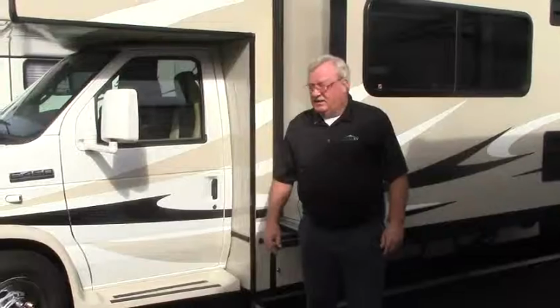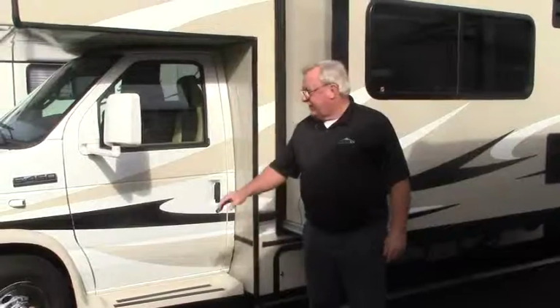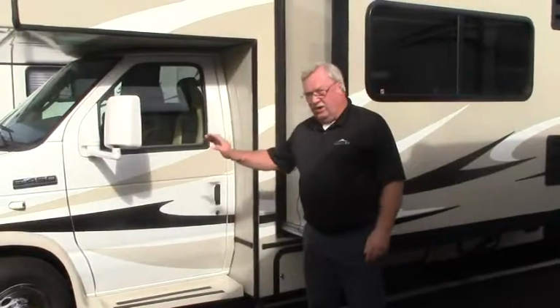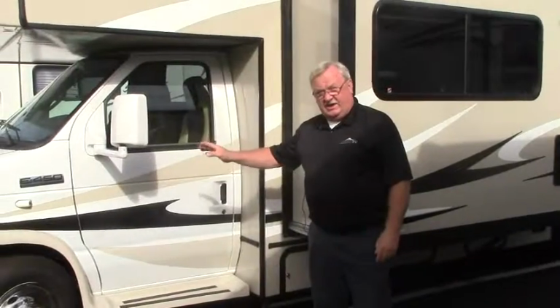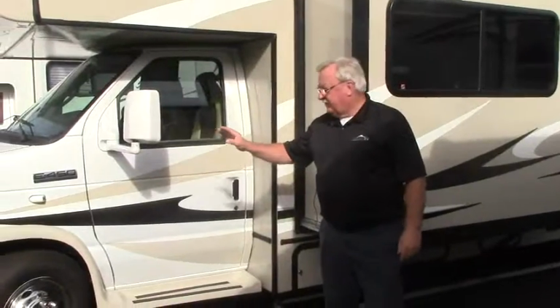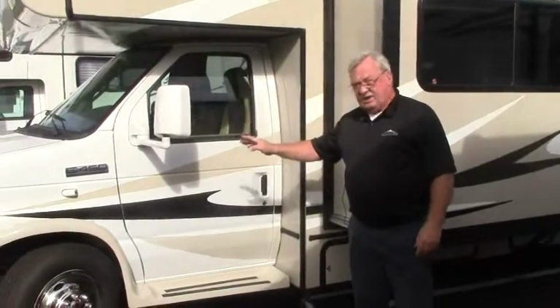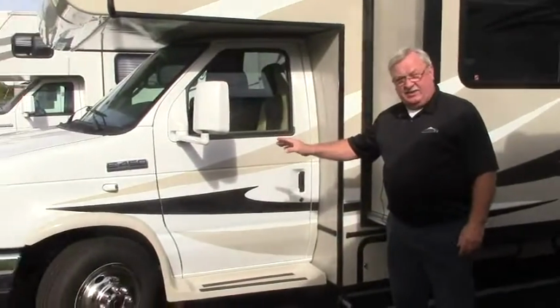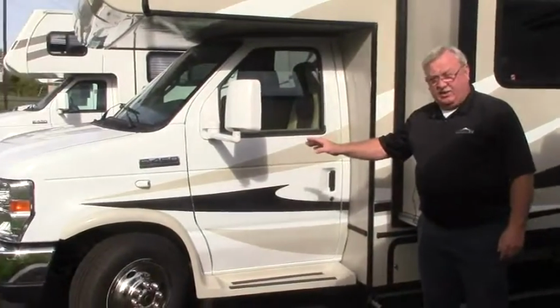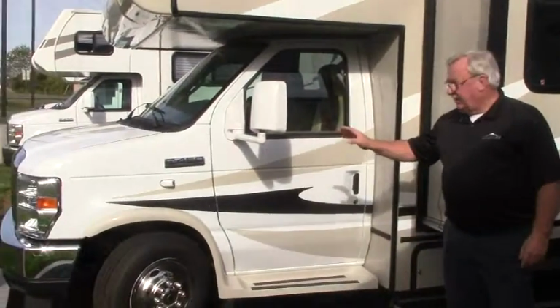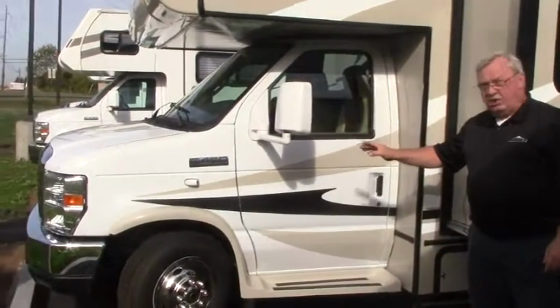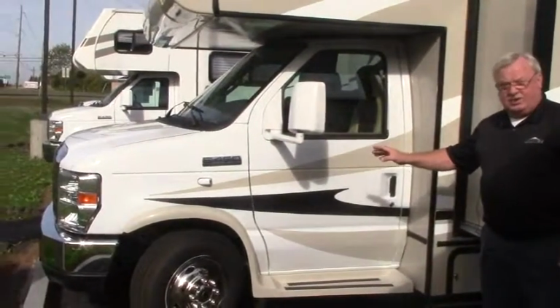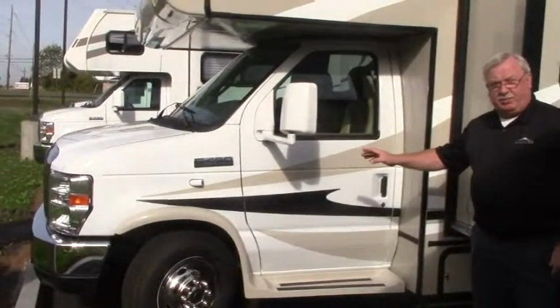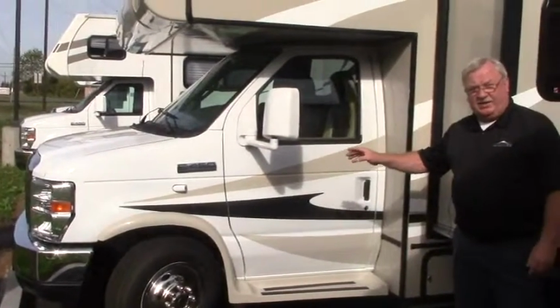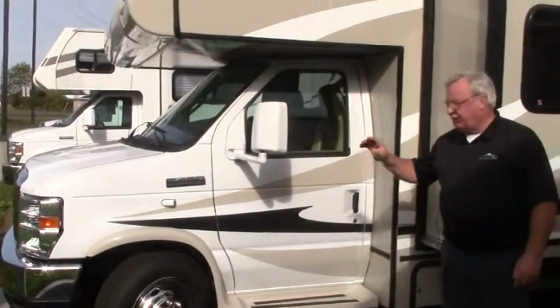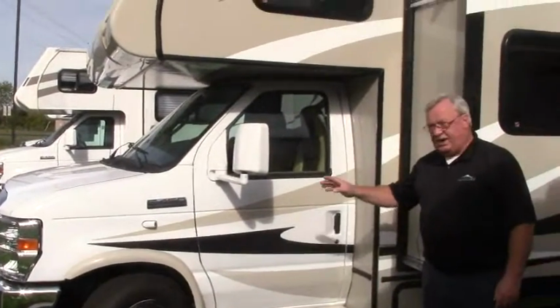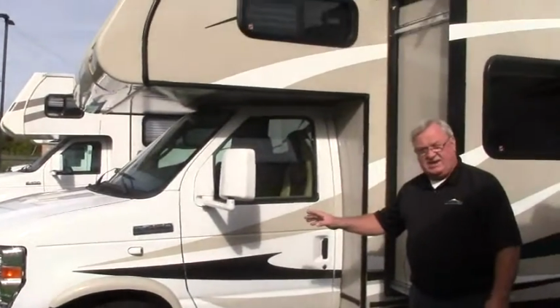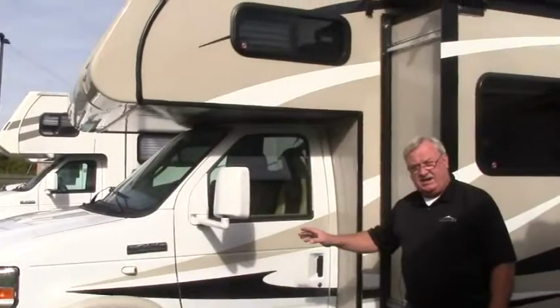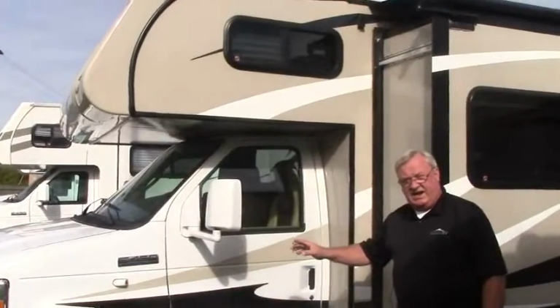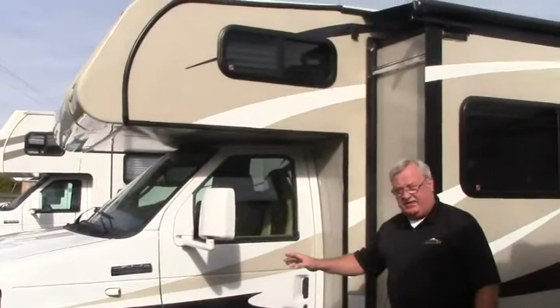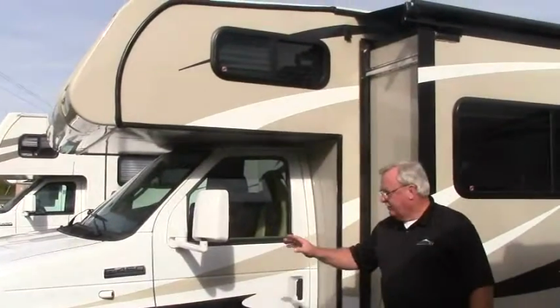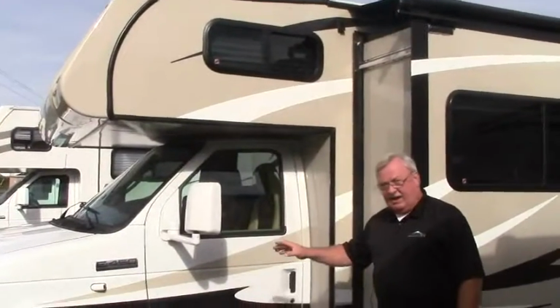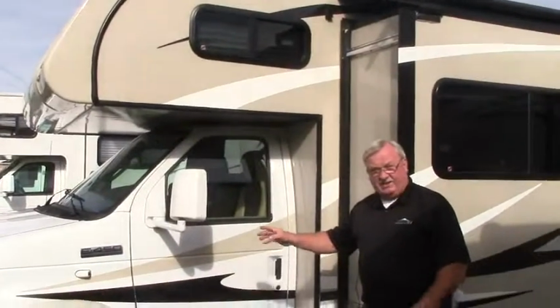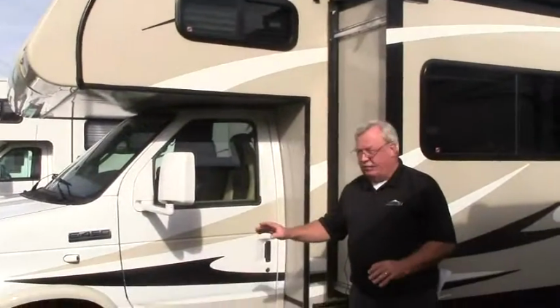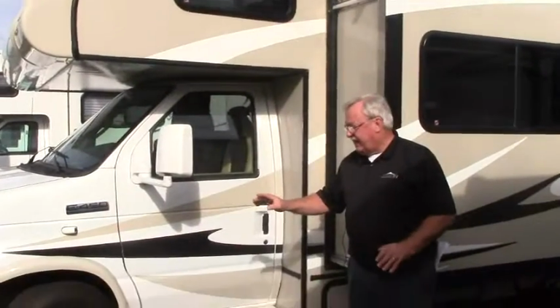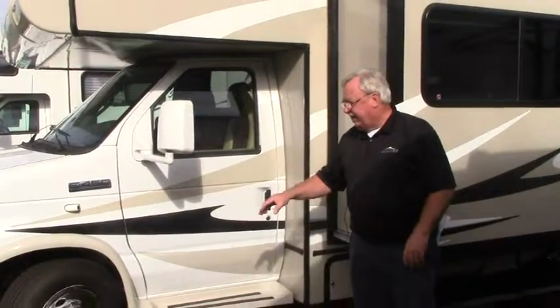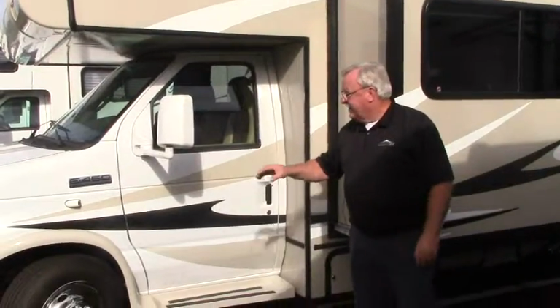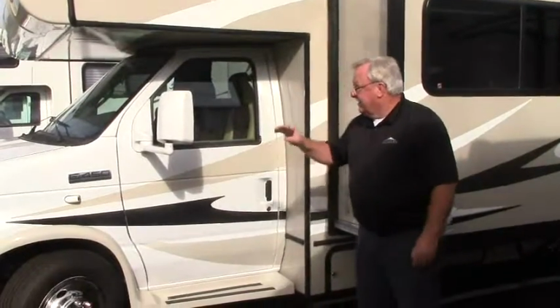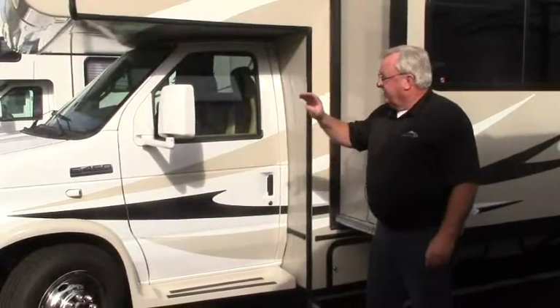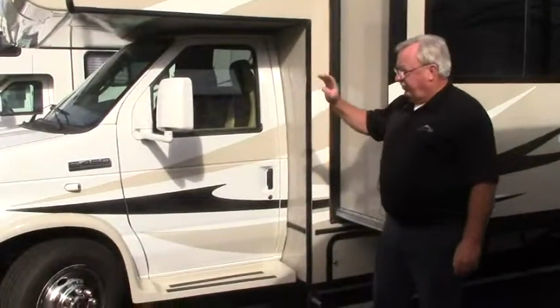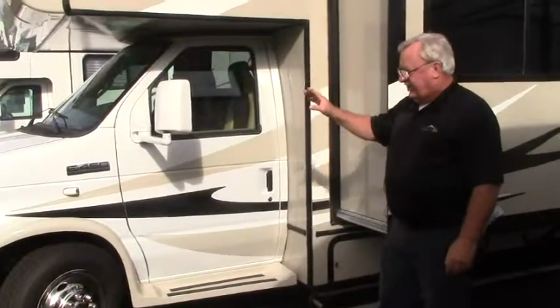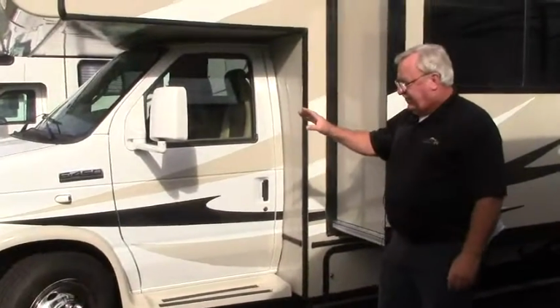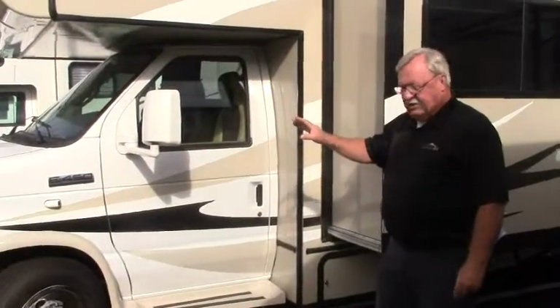Let's take a look at this 2013 Coachman Leprechaun. This is a 319 DS model — that's a double slide. Really a nice coach.